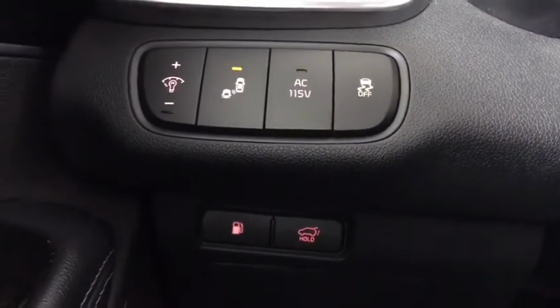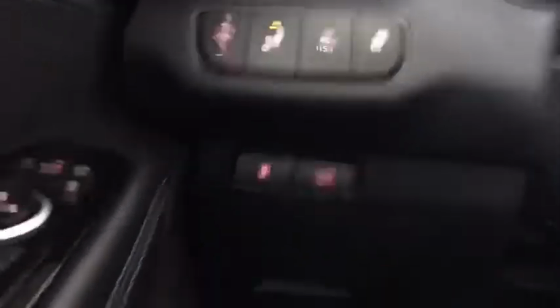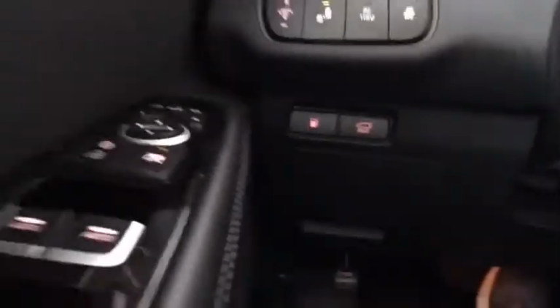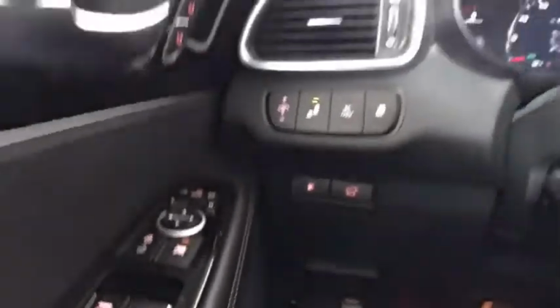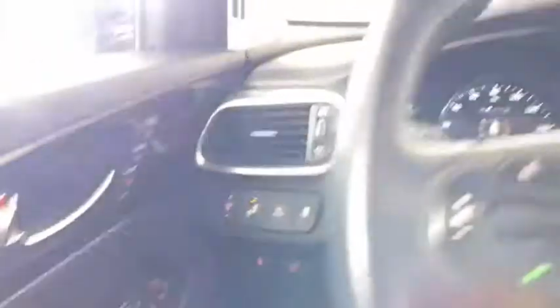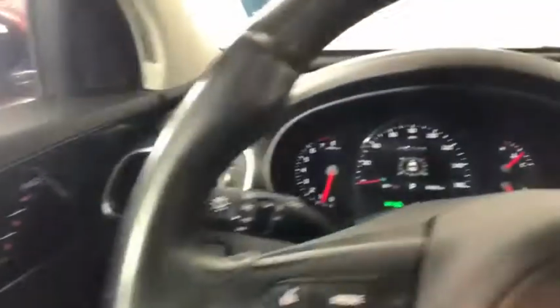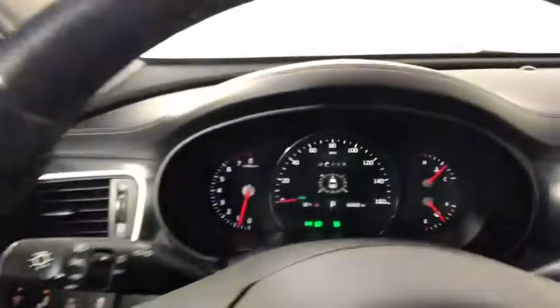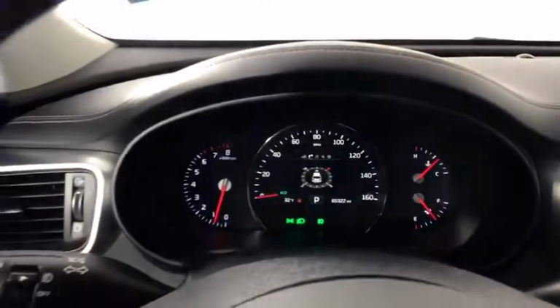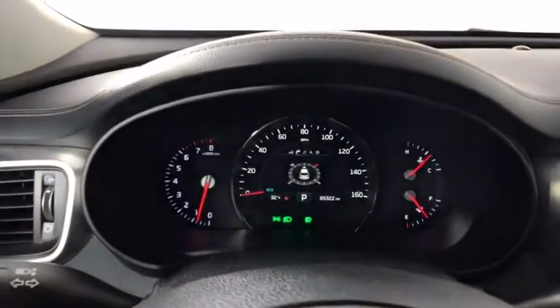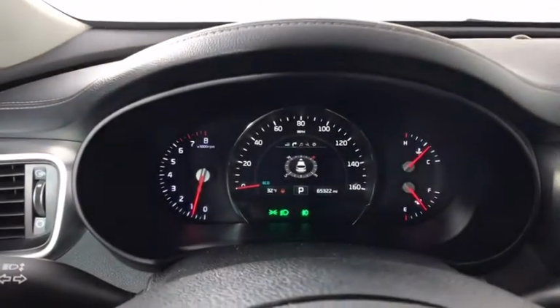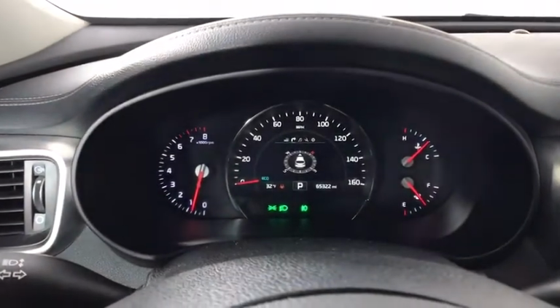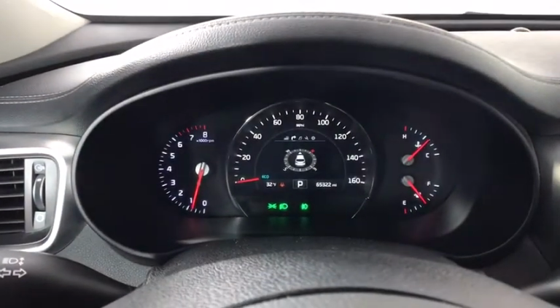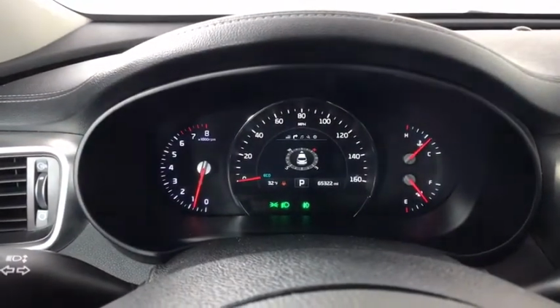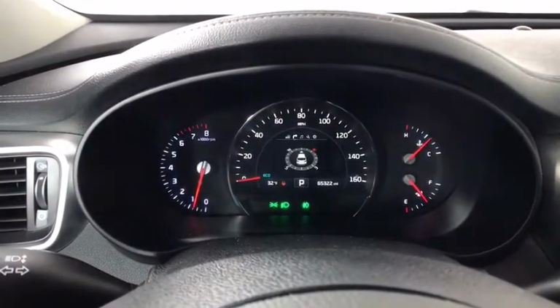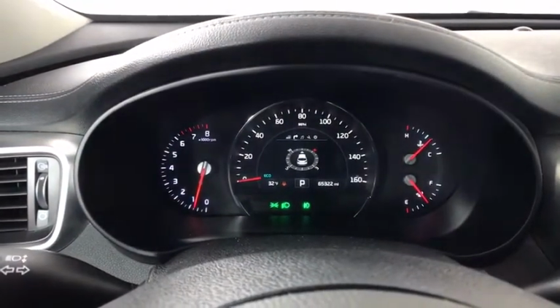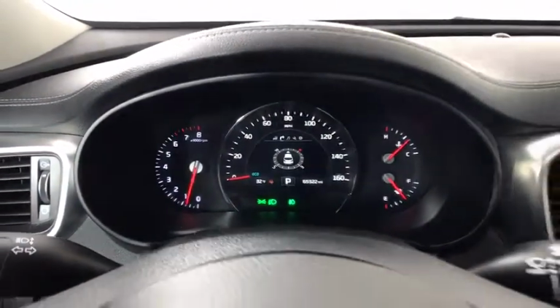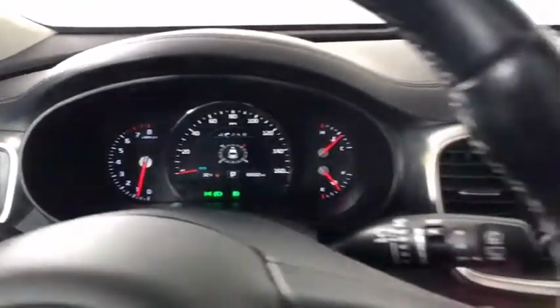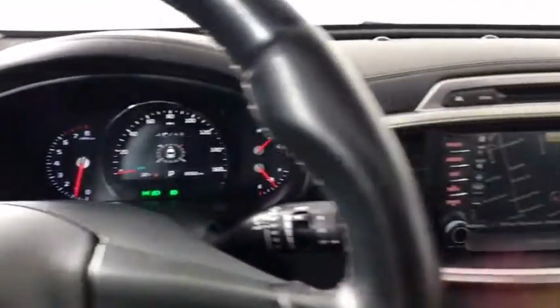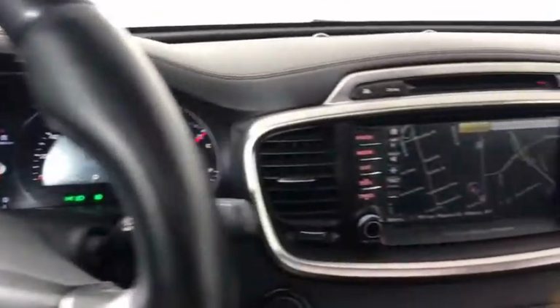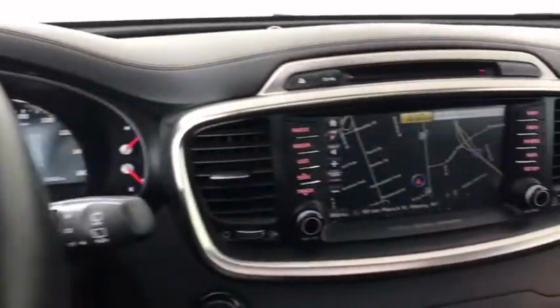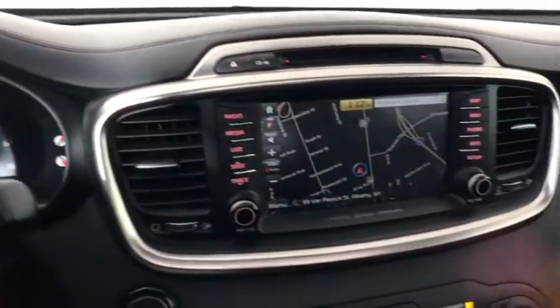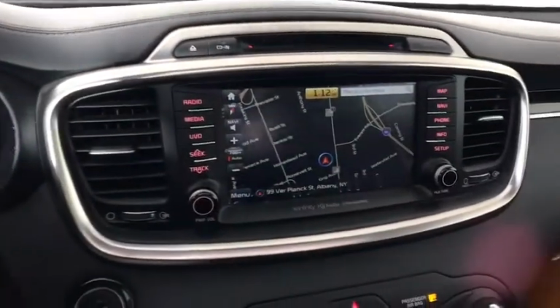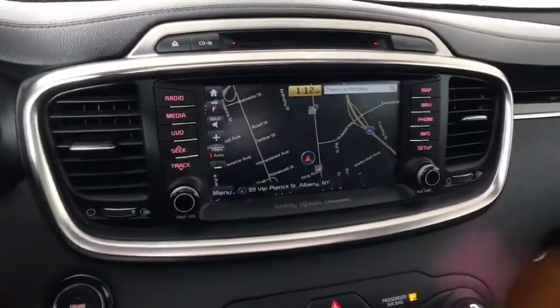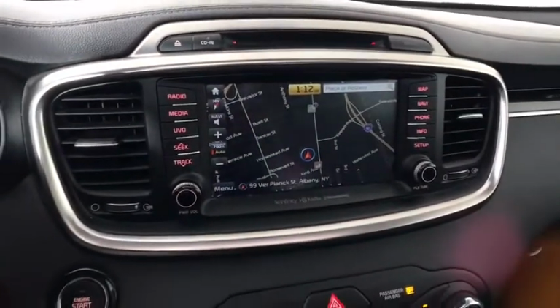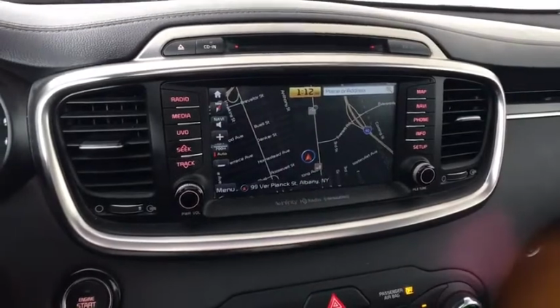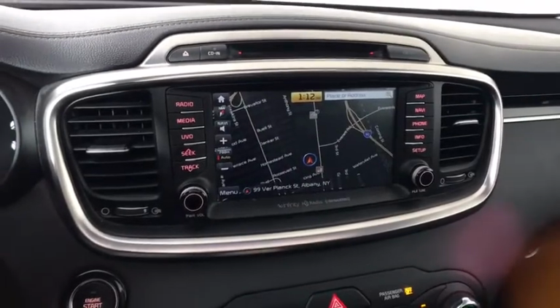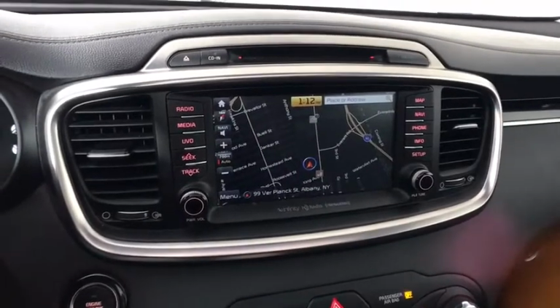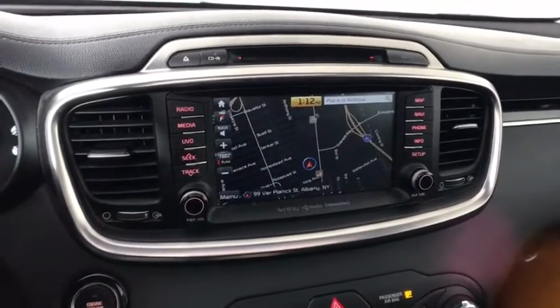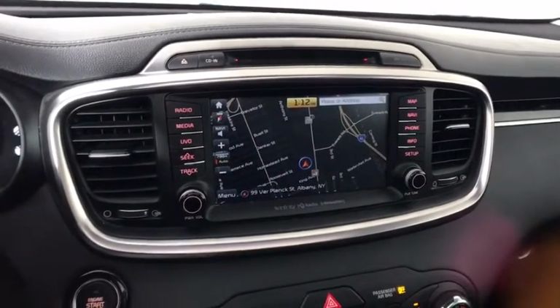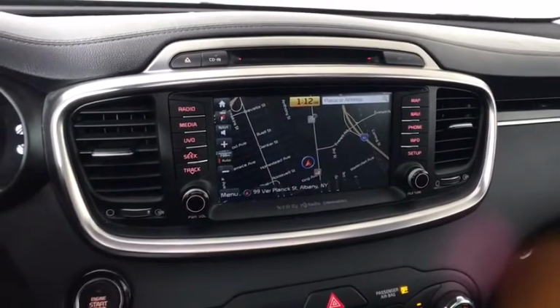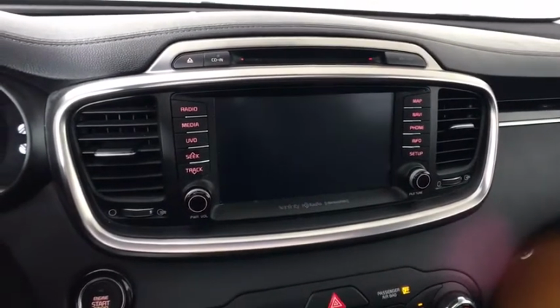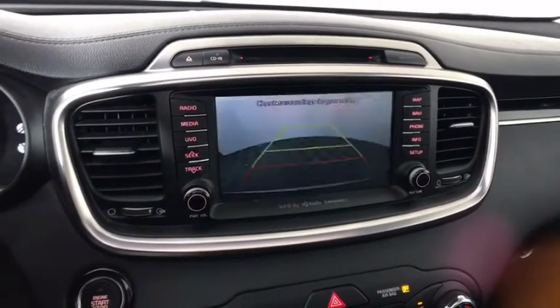Leather-wrapped steering wheel, adjustable steering wheel, power steering, hard disk drive media storage, keyless start, cruise control, four-wheel disc brakes, aluminum wheels.